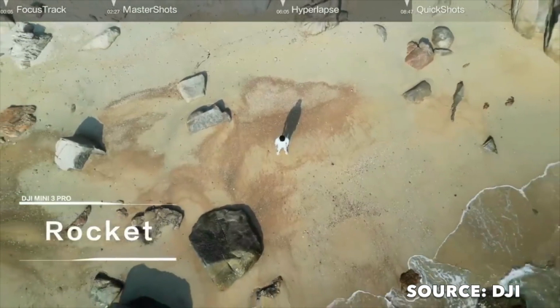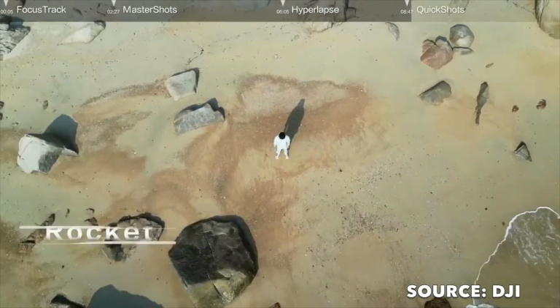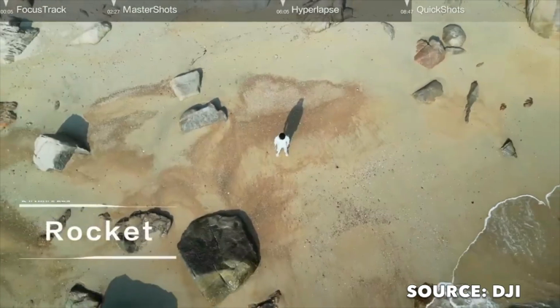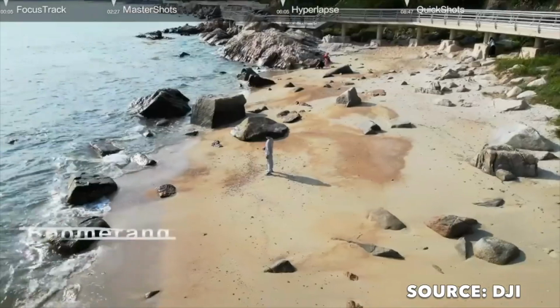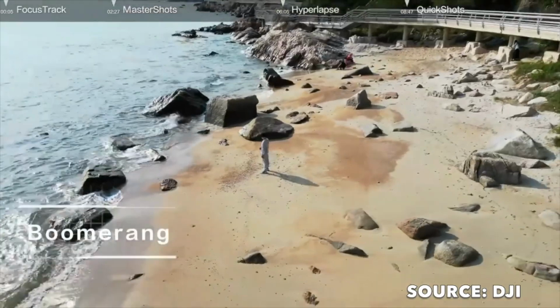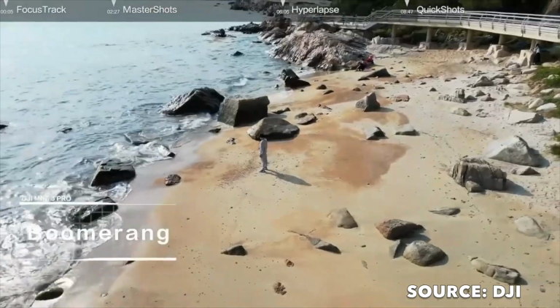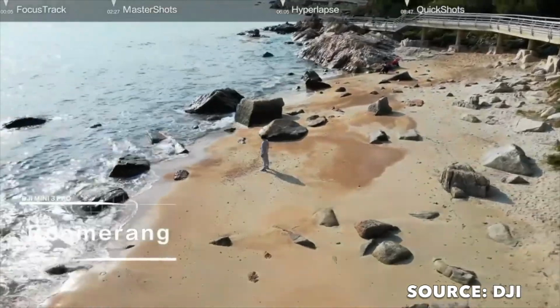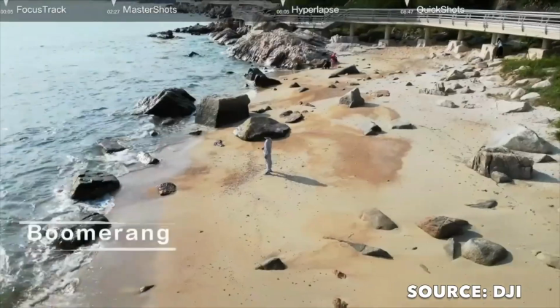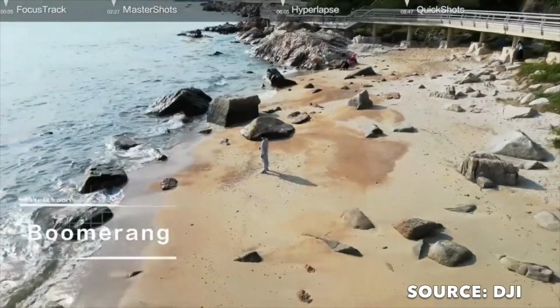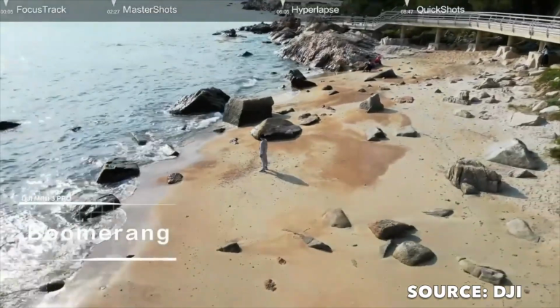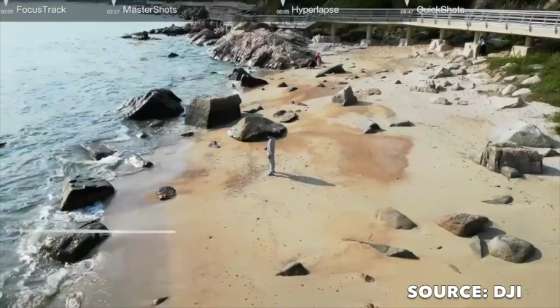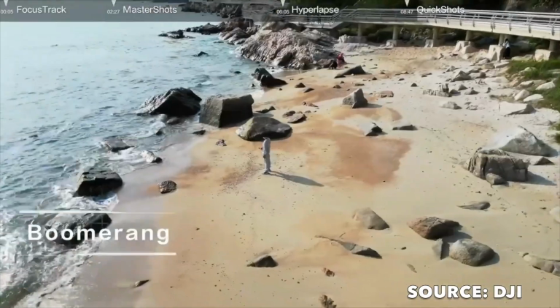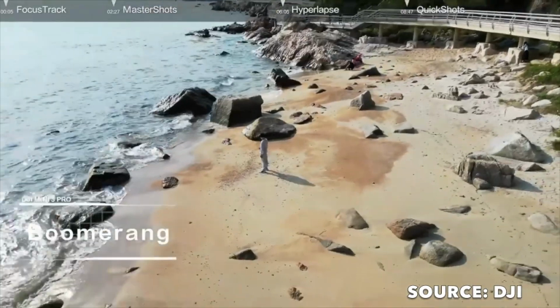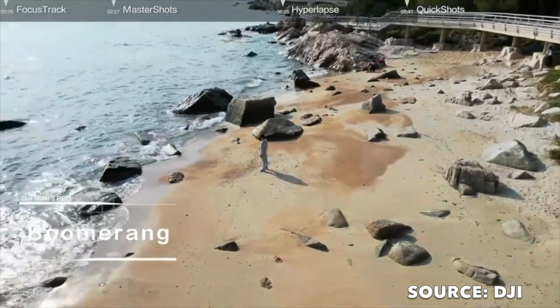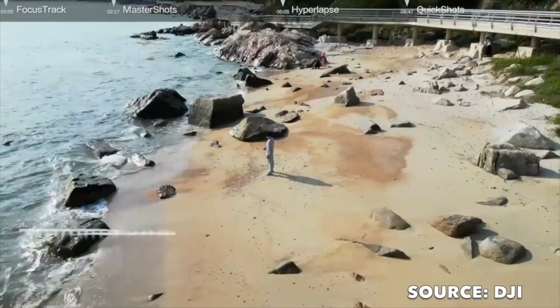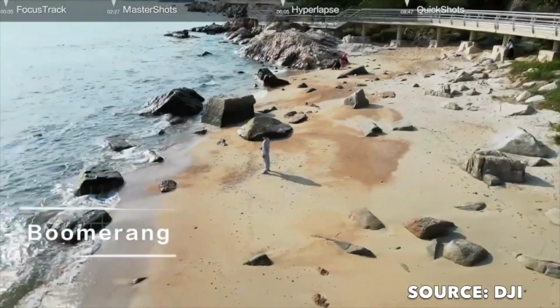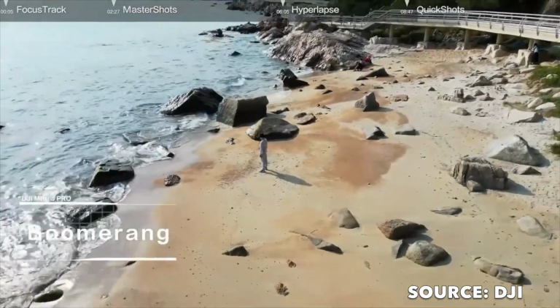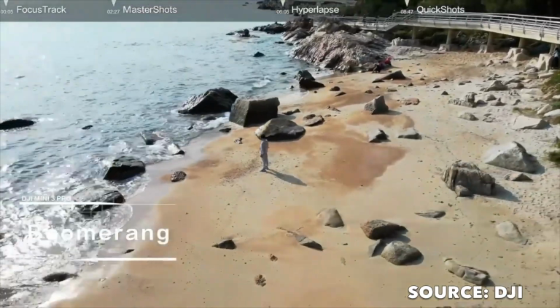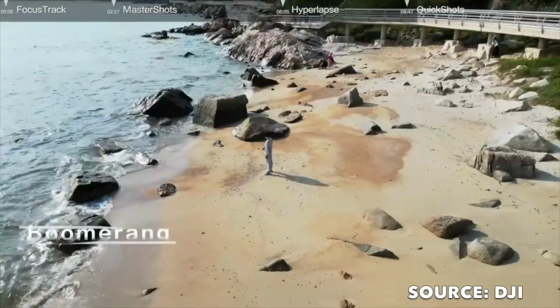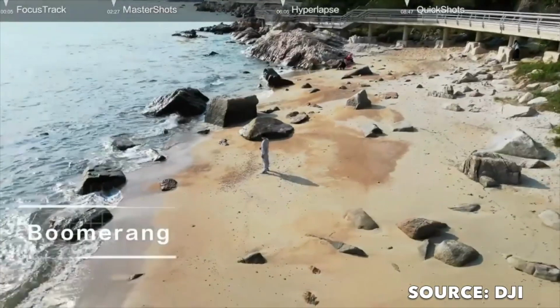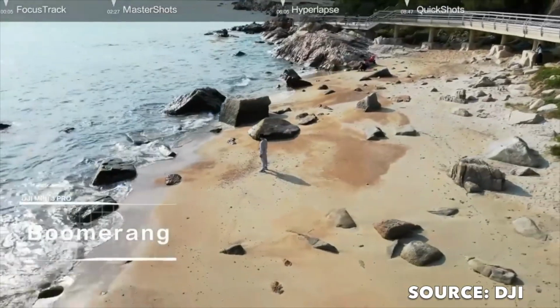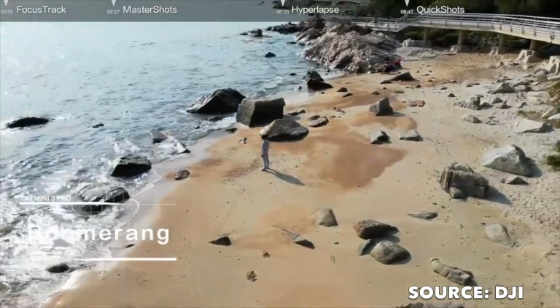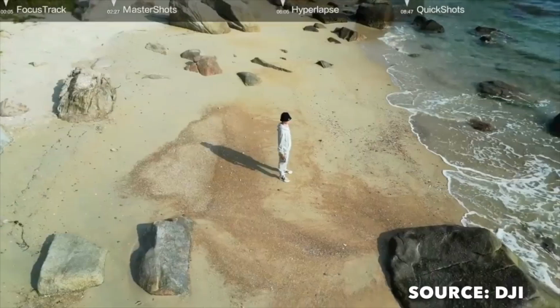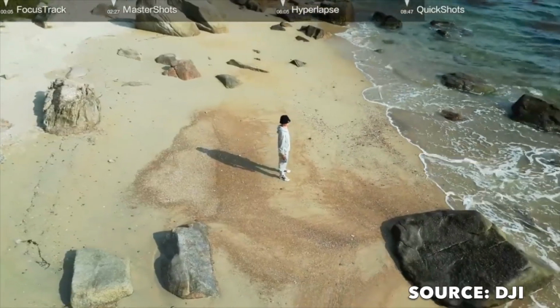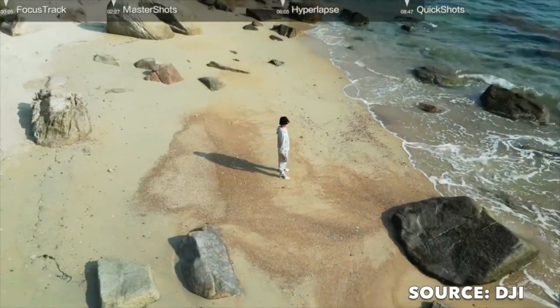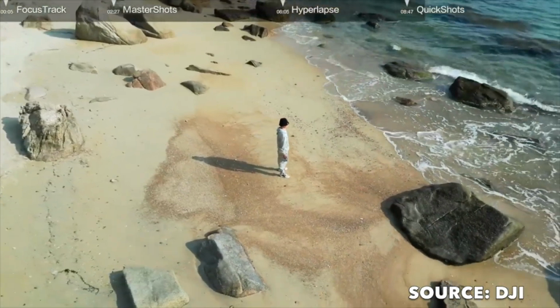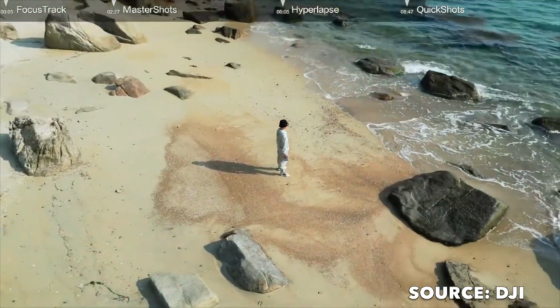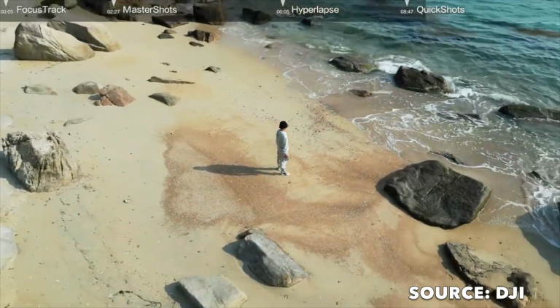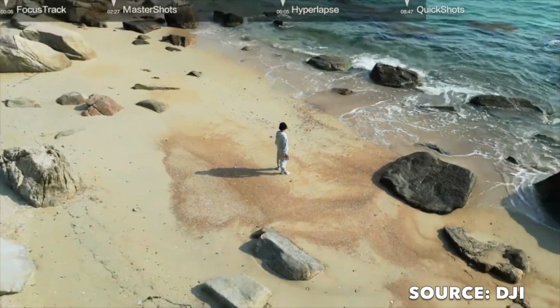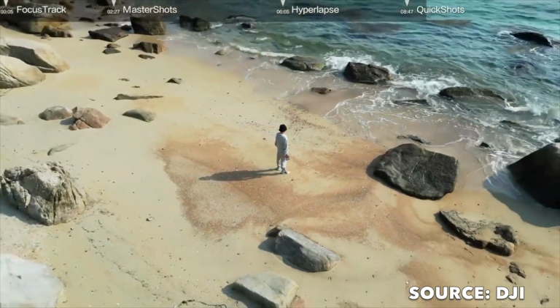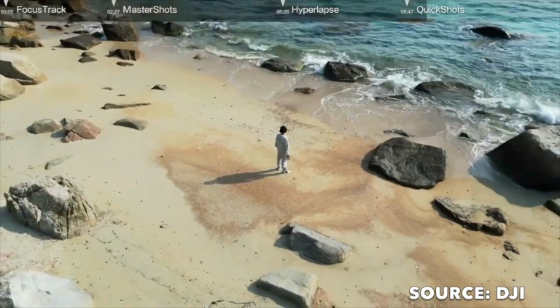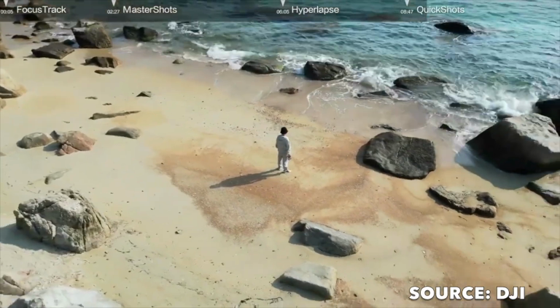Boomerang mode is pretty awesome — the drone flies around the subject ascending as it moves around you, and then ascending again as it returns. Then there's Panorama mode, so you can shoot Sphere, Wide Angle, or 180-degree panoramic images.